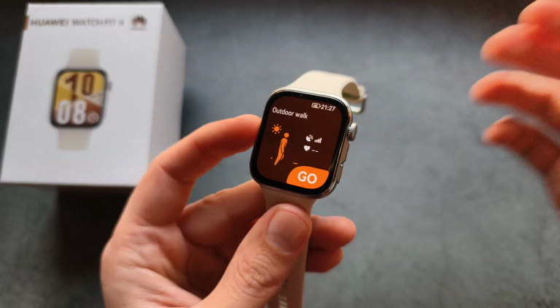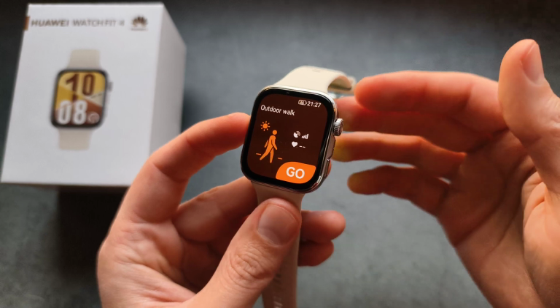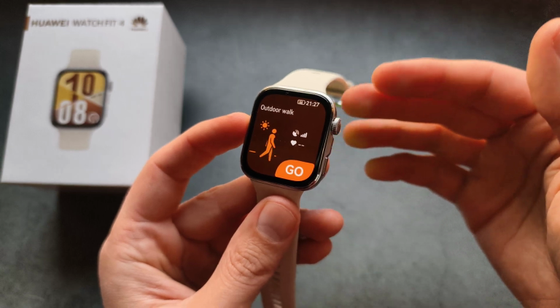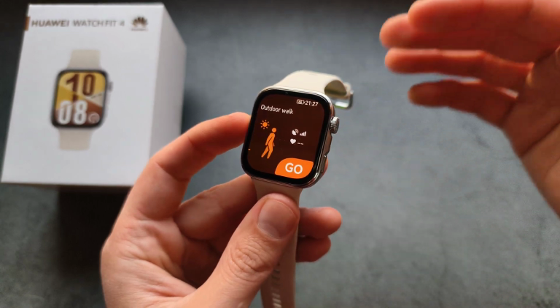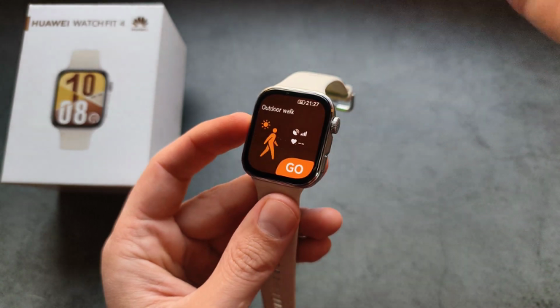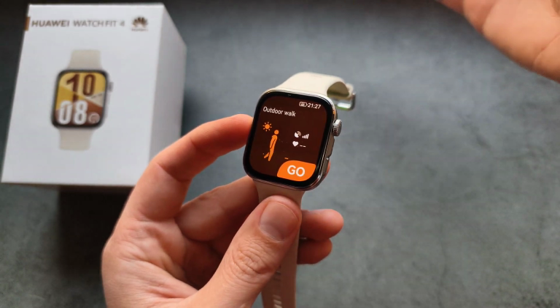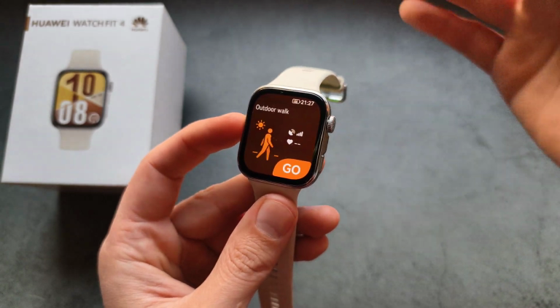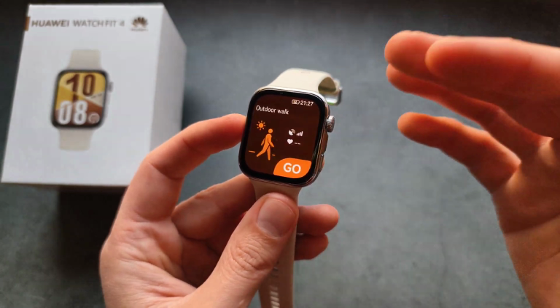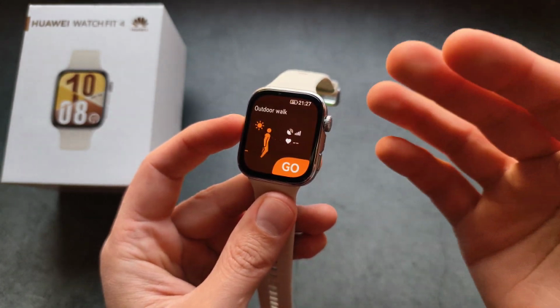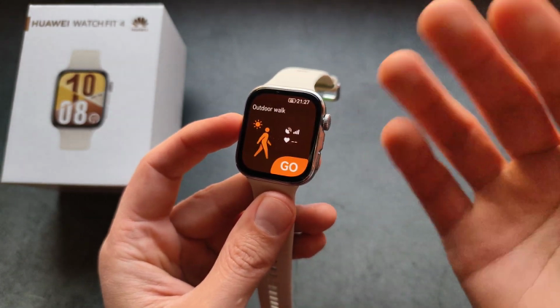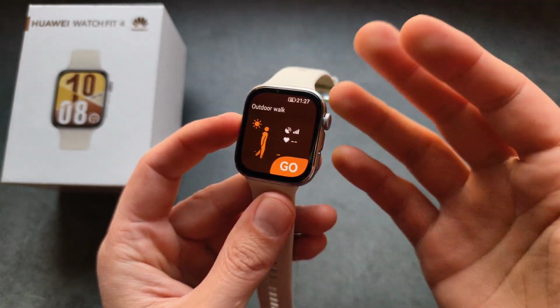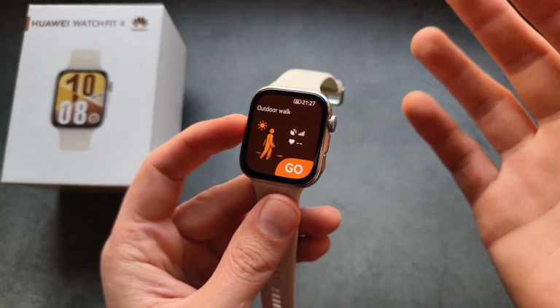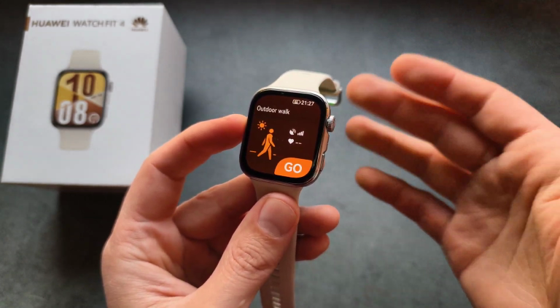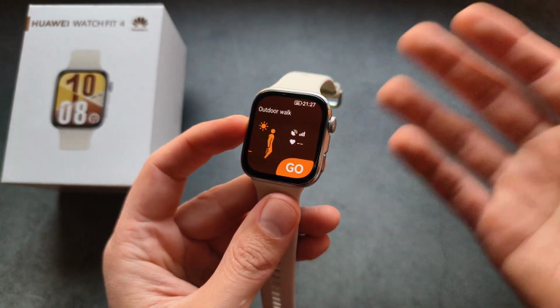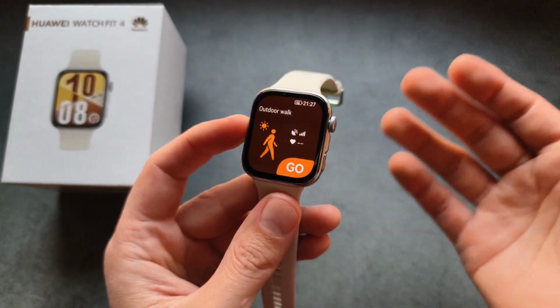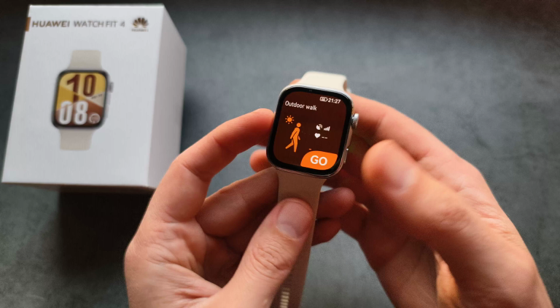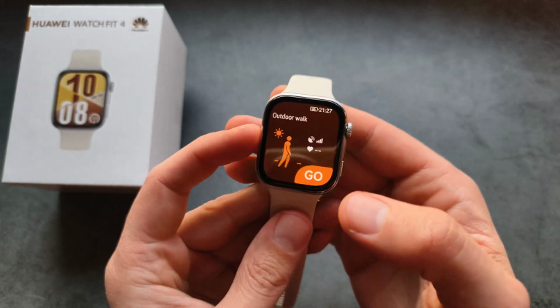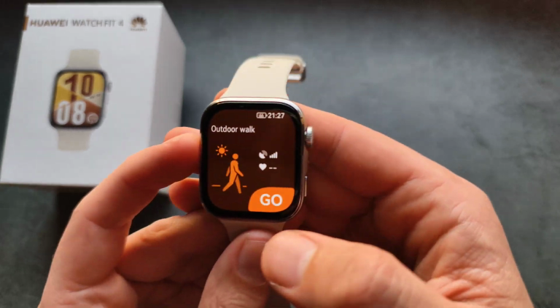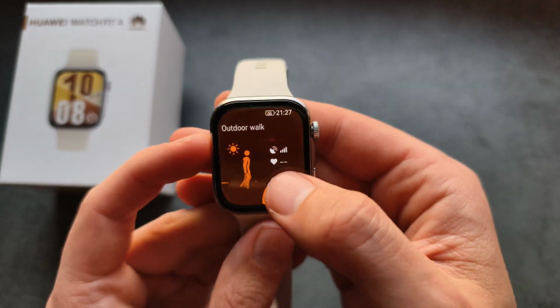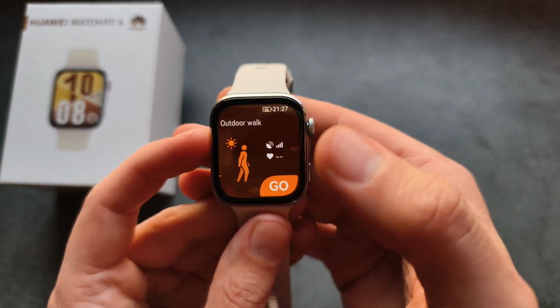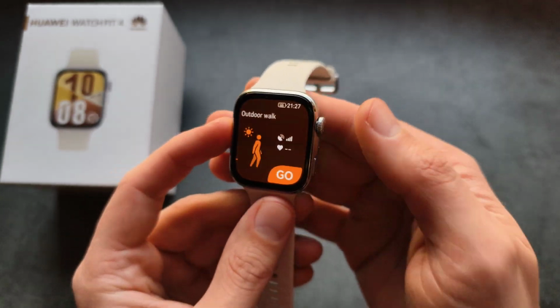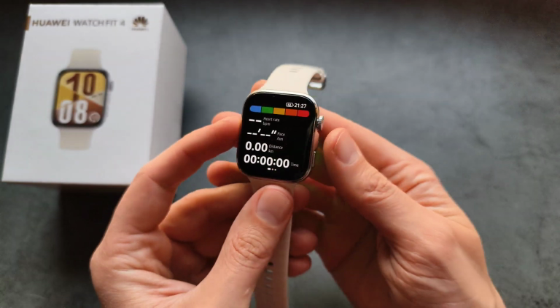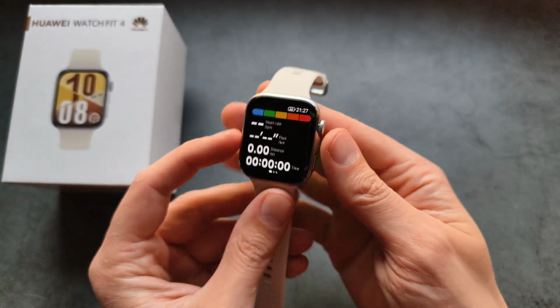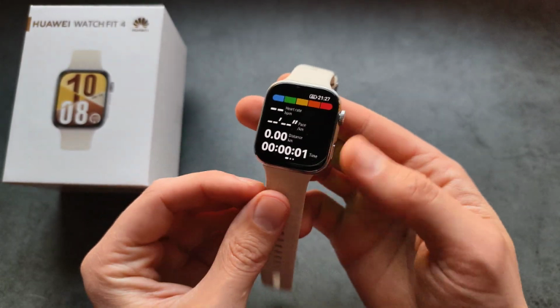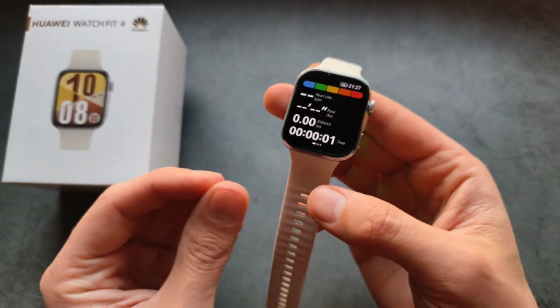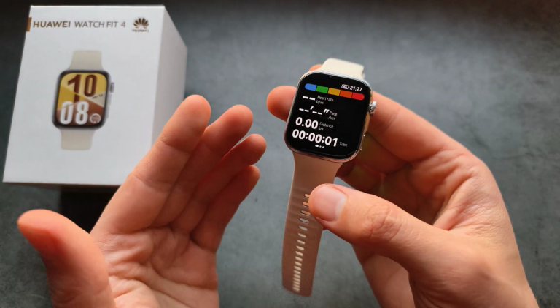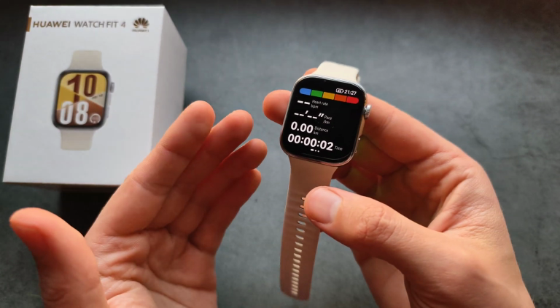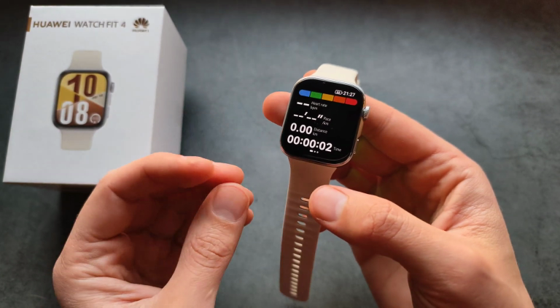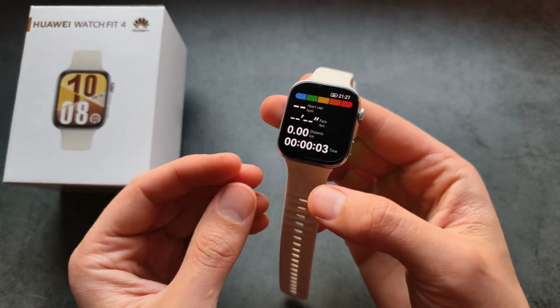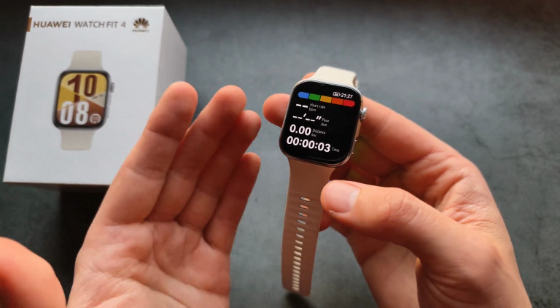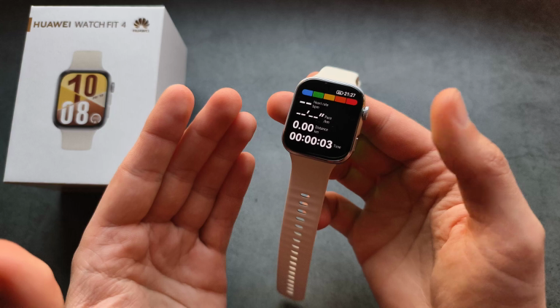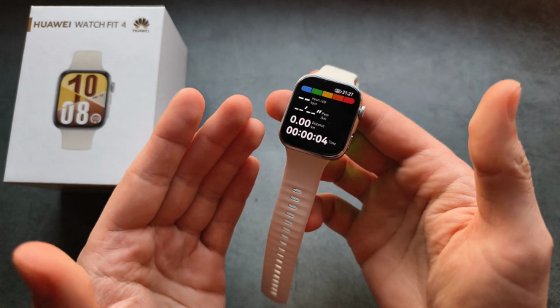For example, near a window indoors it took less than five seconds to lock in. If you try to lock on outdoors, the lock time is usually less than two seconds.